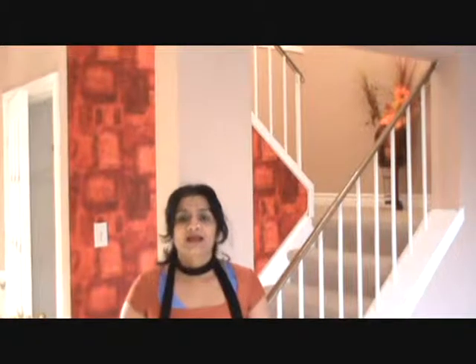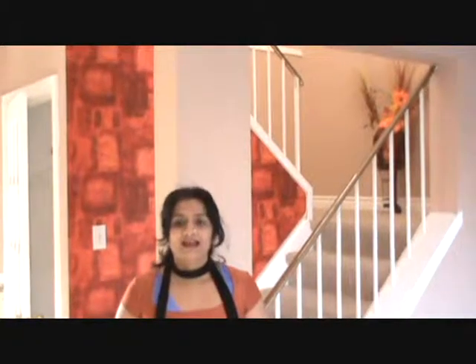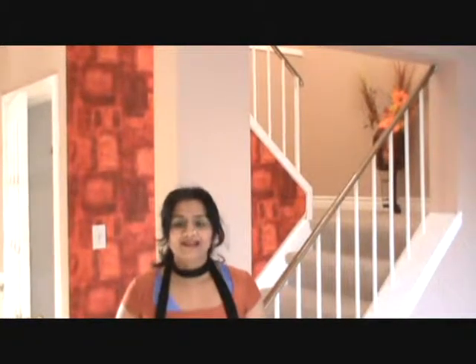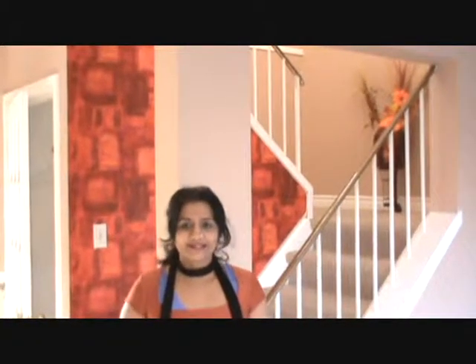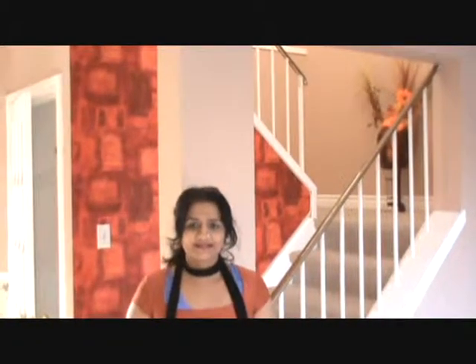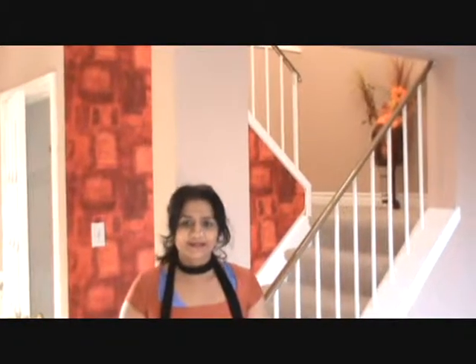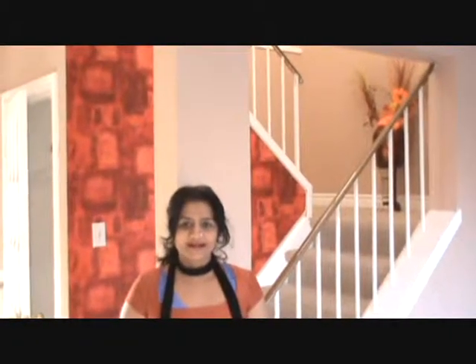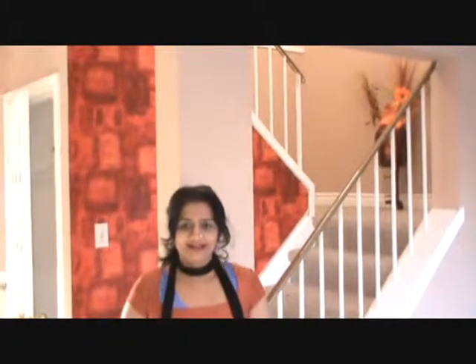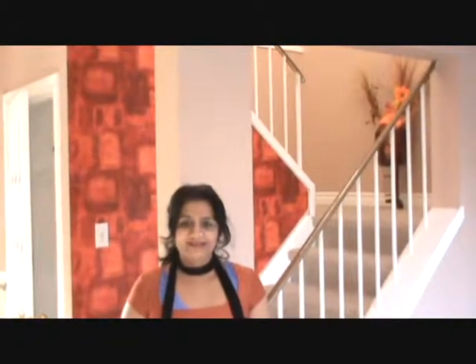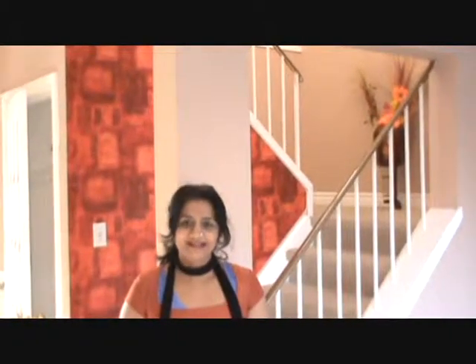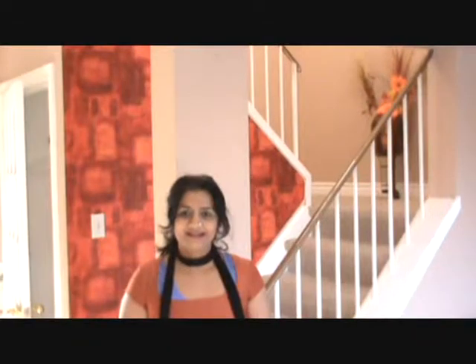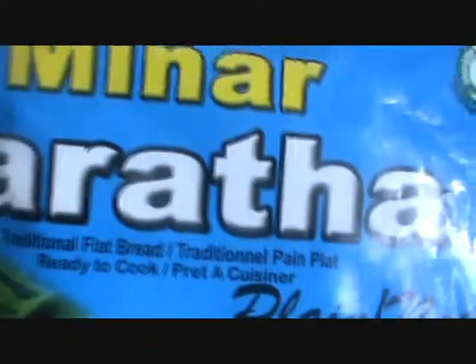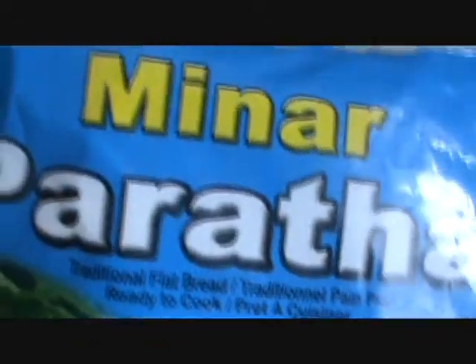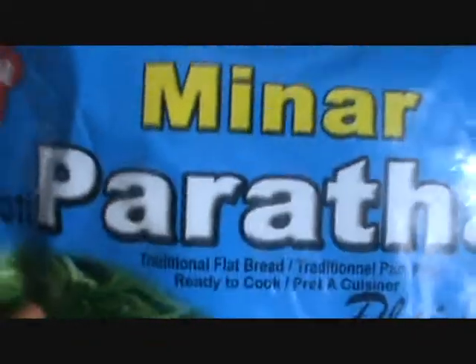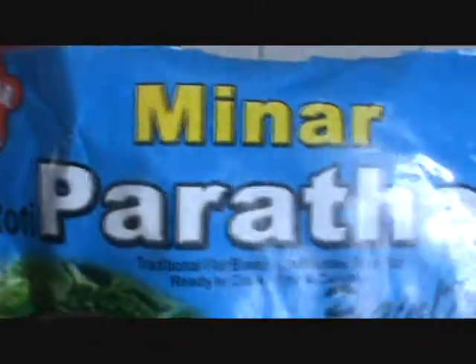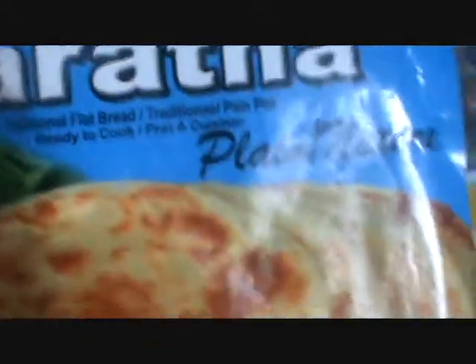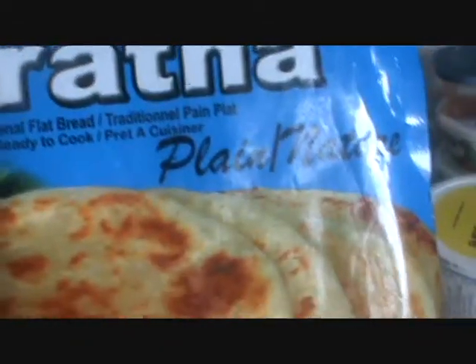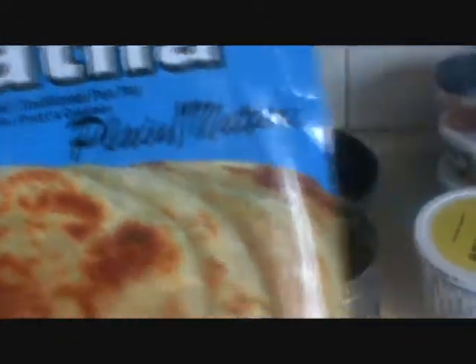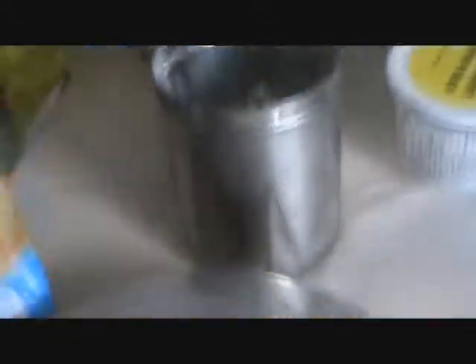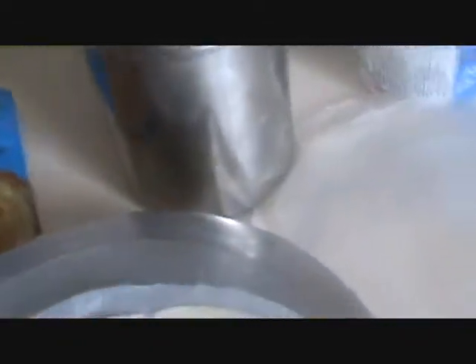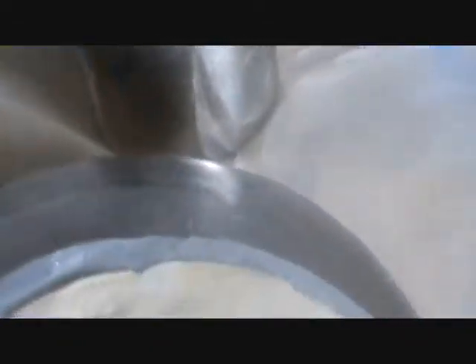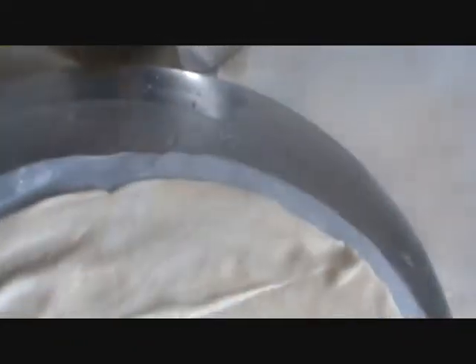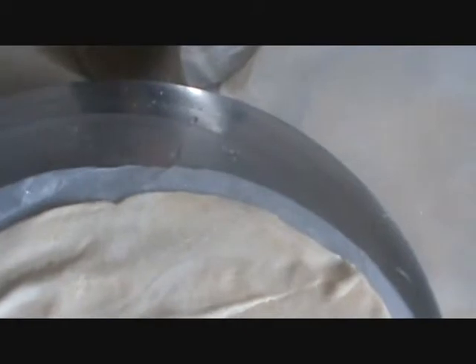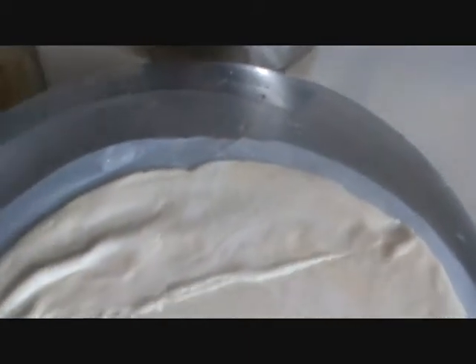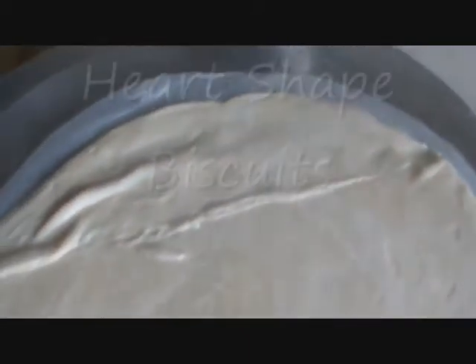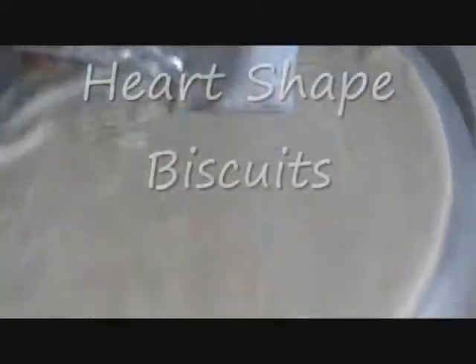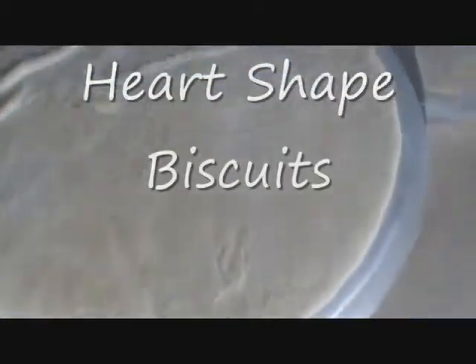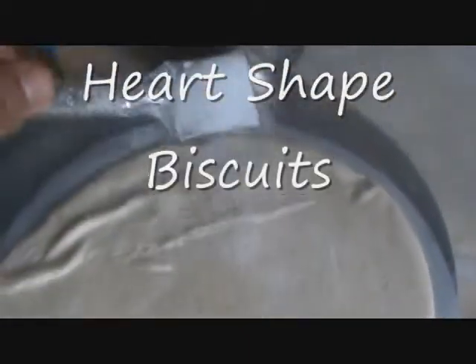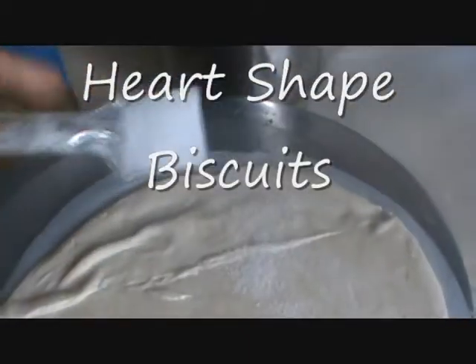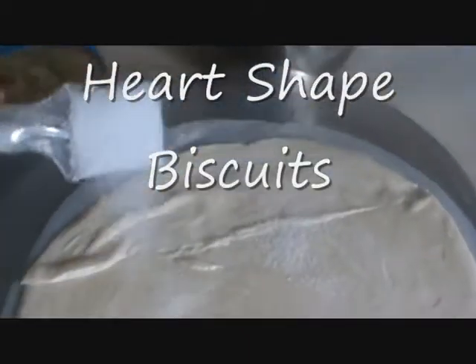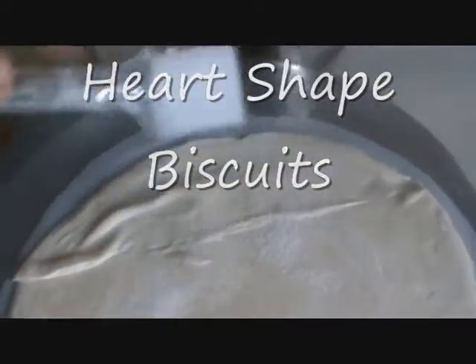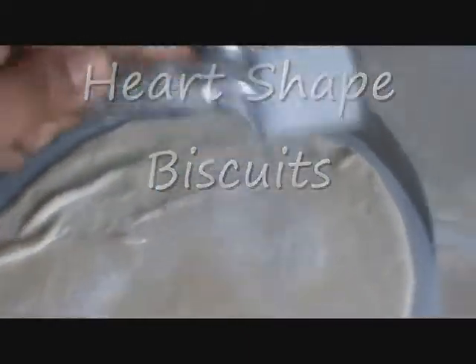Hi, welcome to Krishna's kitchen Jetpat Khana. Let's see today. Take this plain paratha and add sugar as per your need.